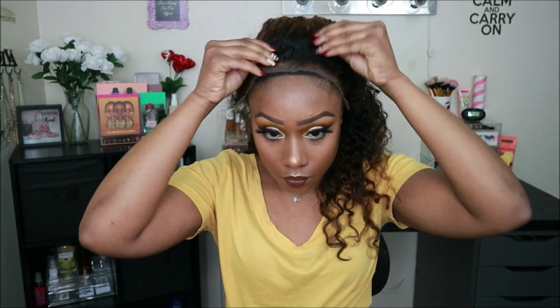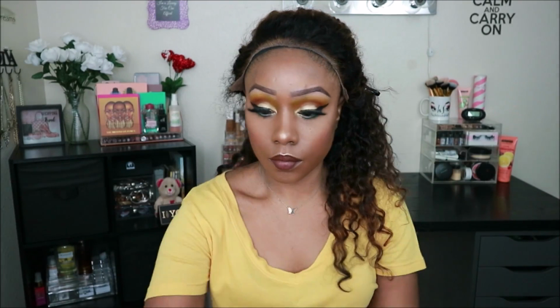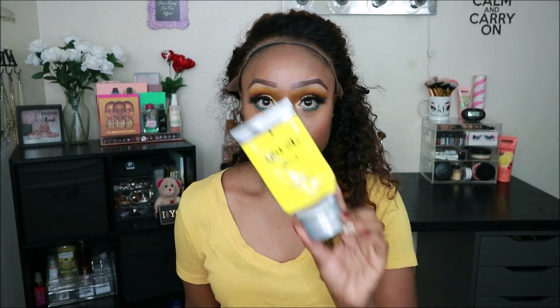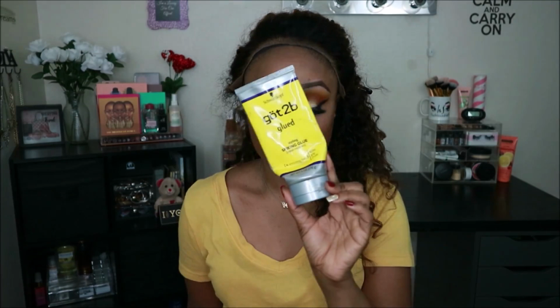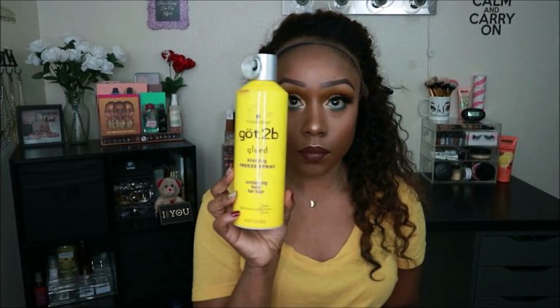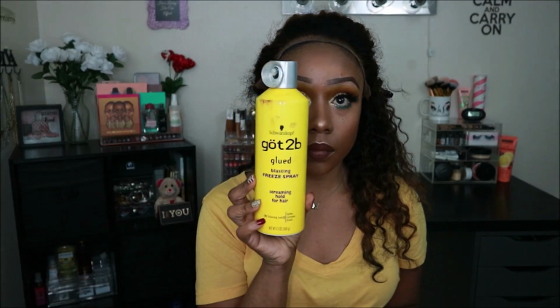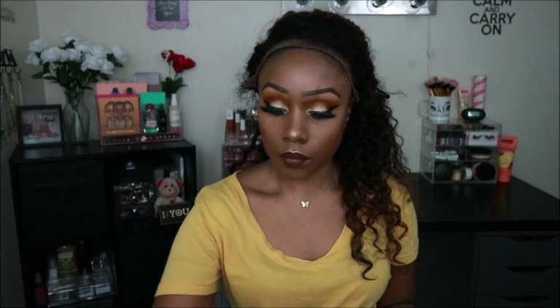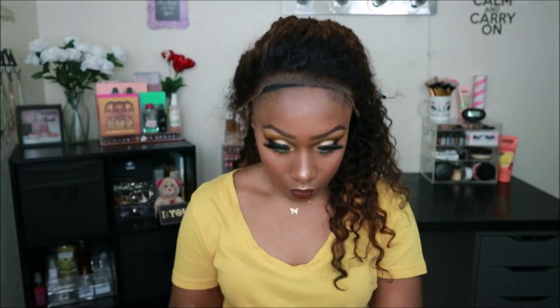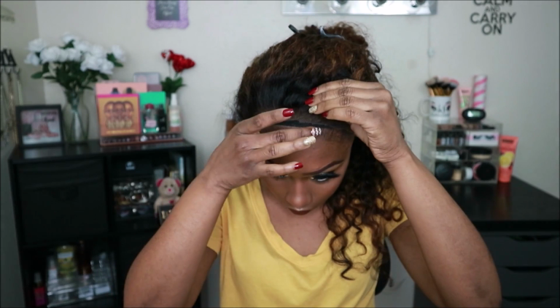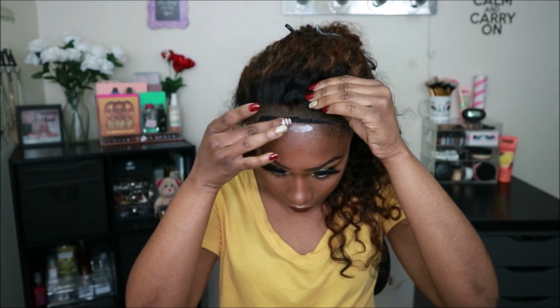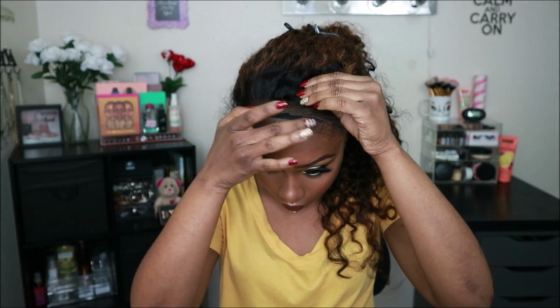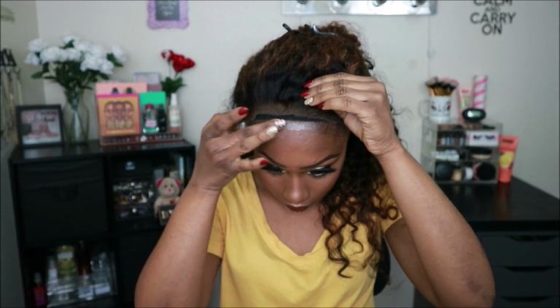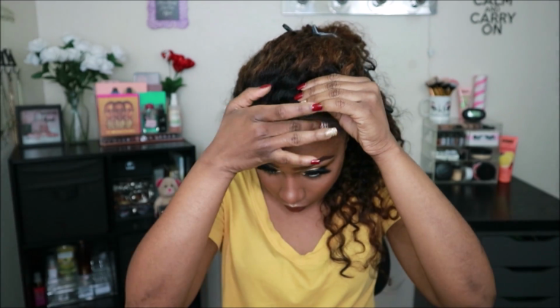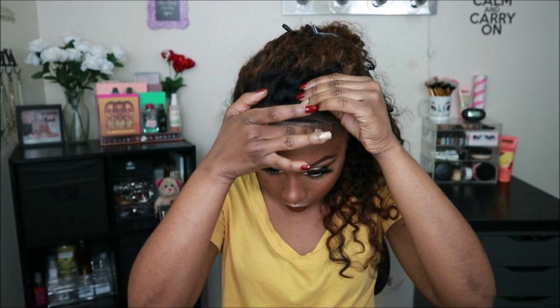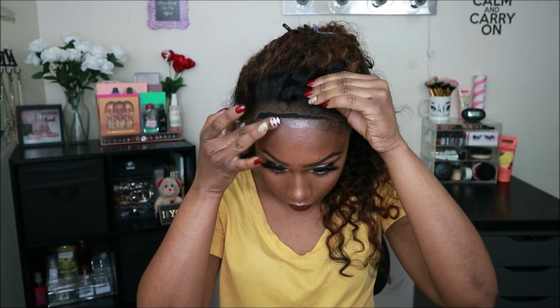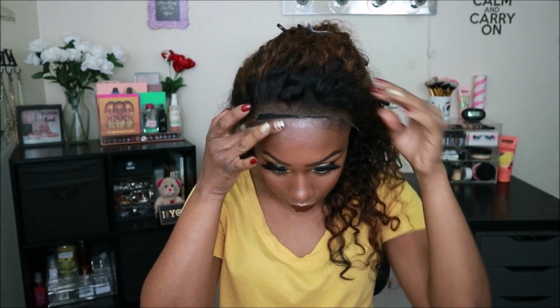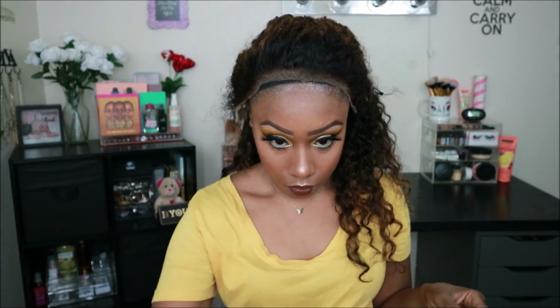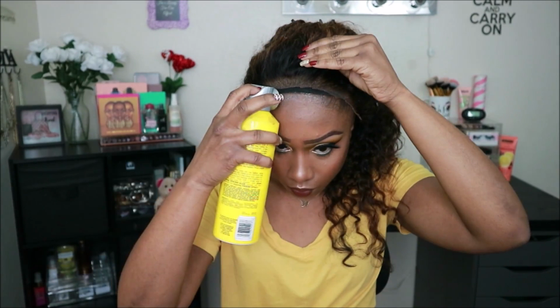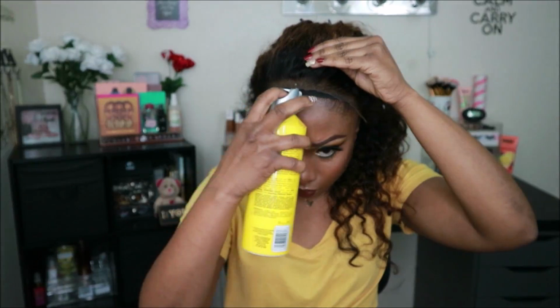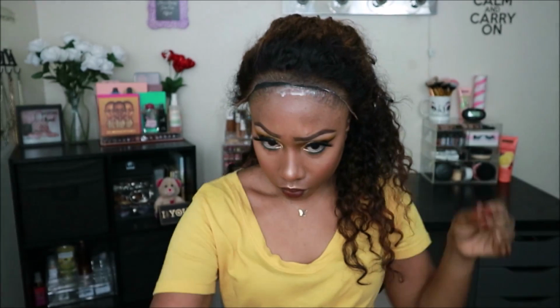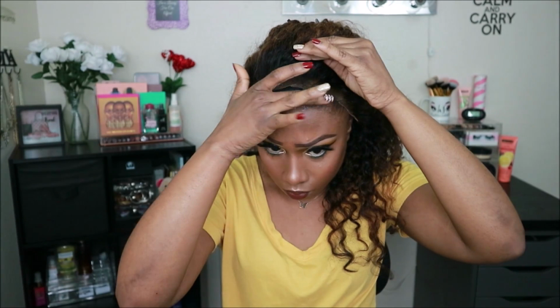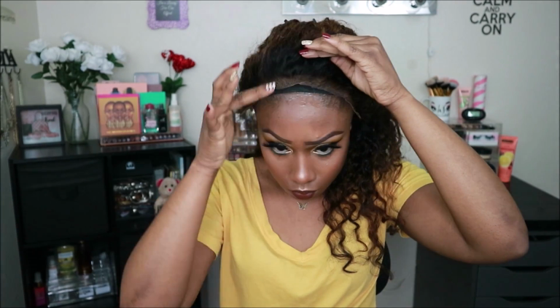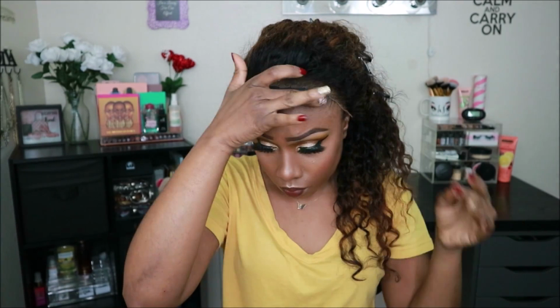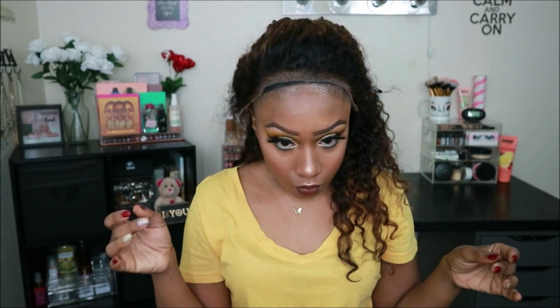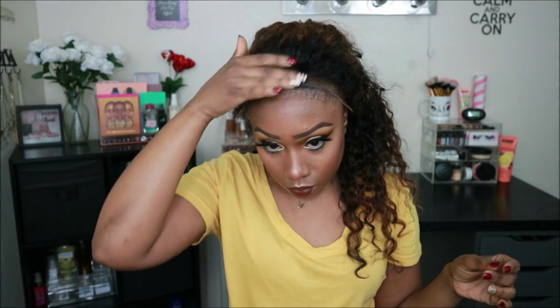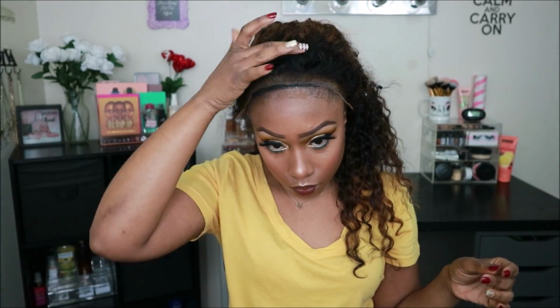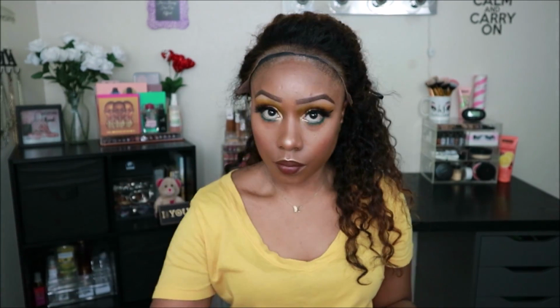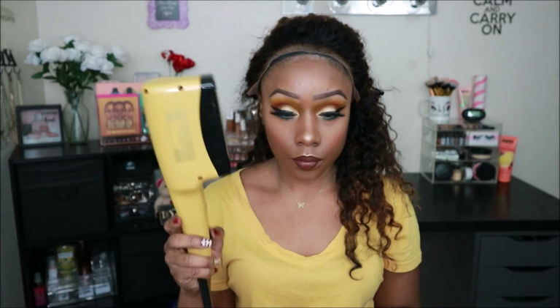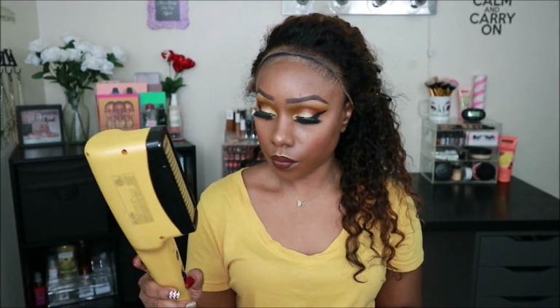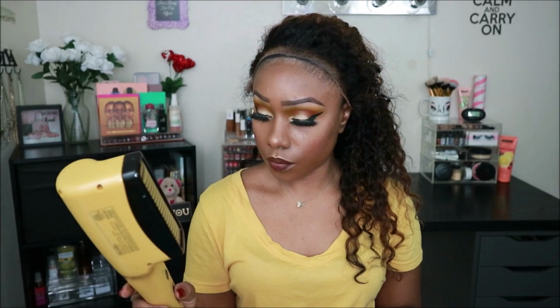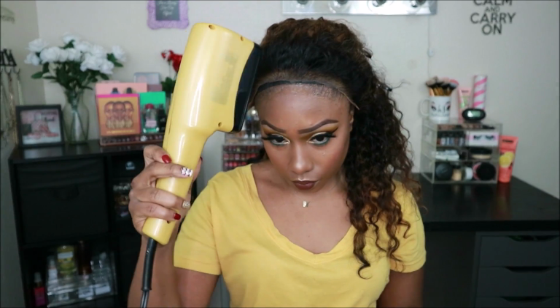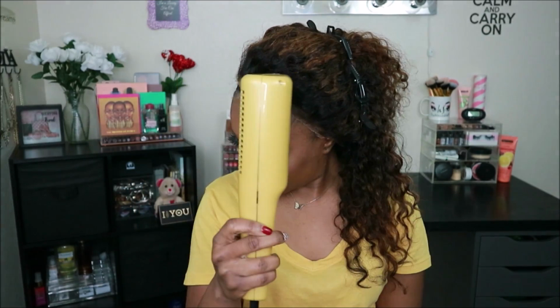I'm using the Got2b Glued gel along with the Got2b Glued spray to adhere this wig down because I wanted my application to last me two to three days. When I want to keep my wig on for more than a day, I go ahead and use this method.